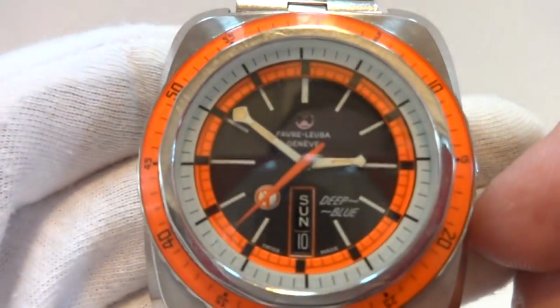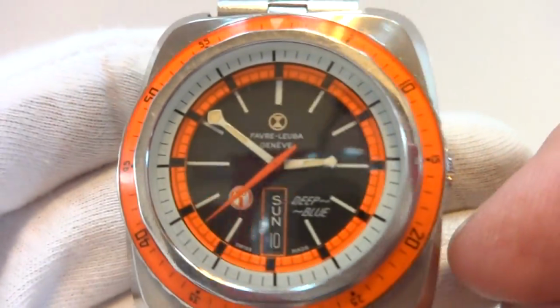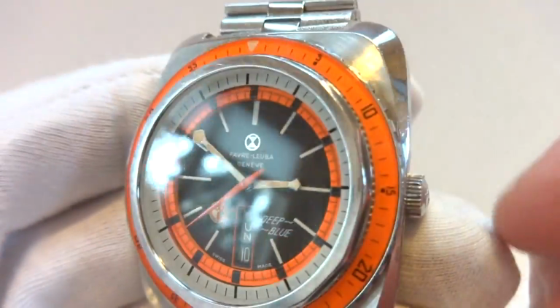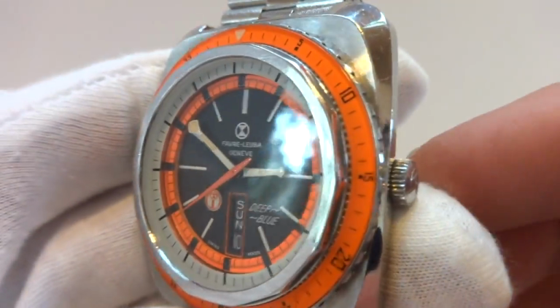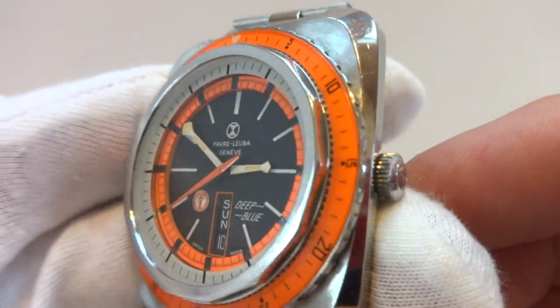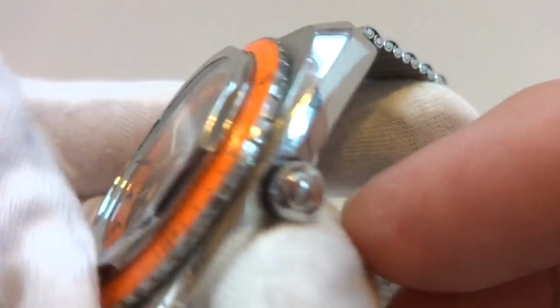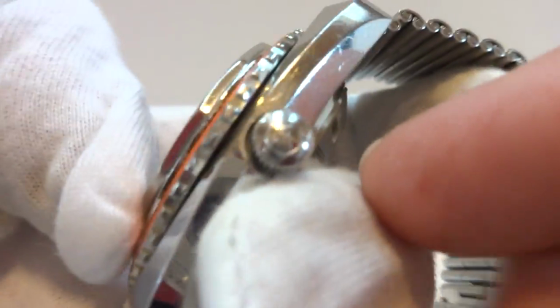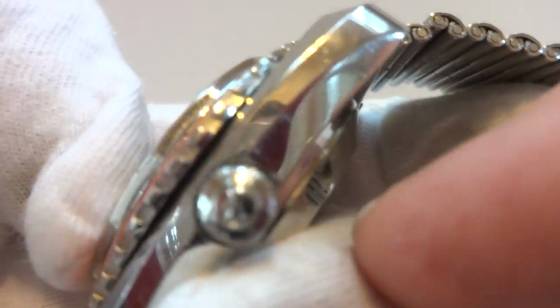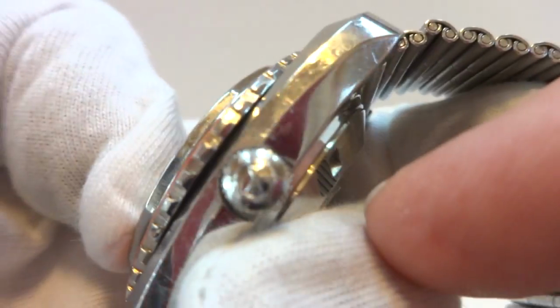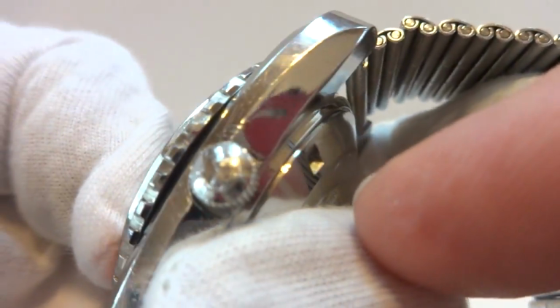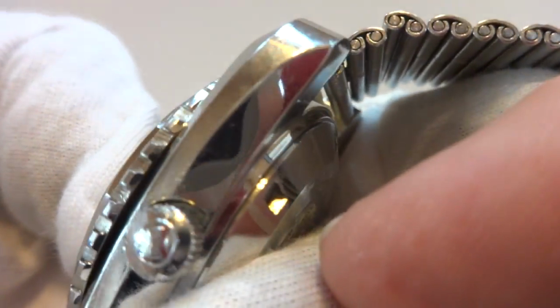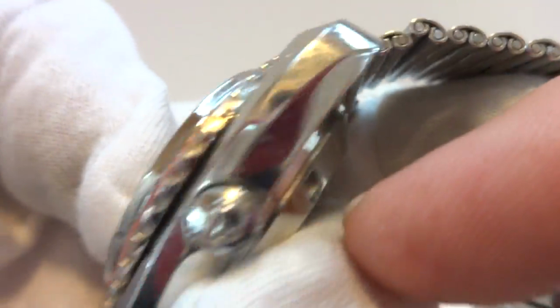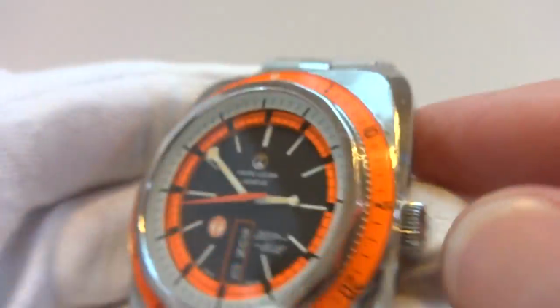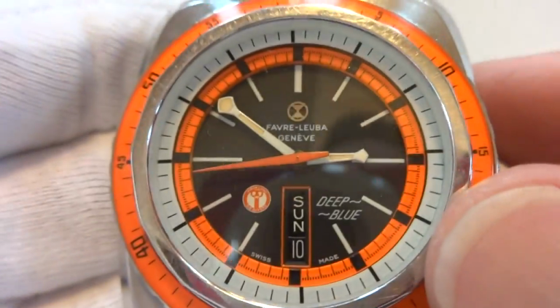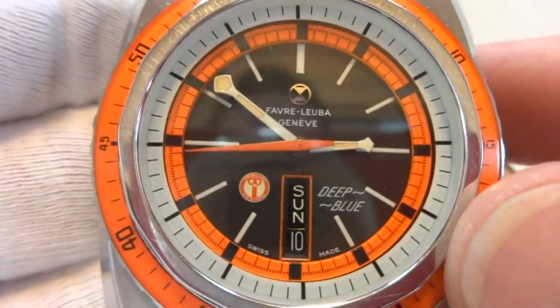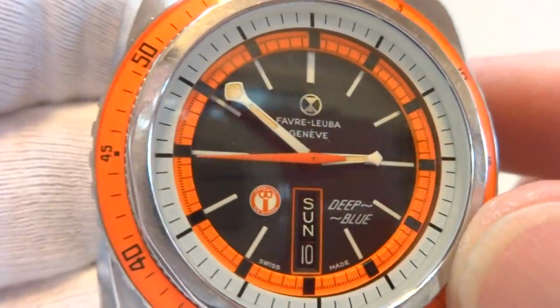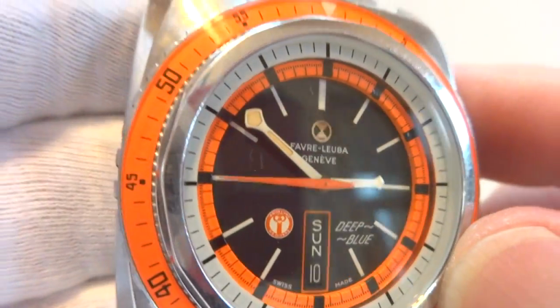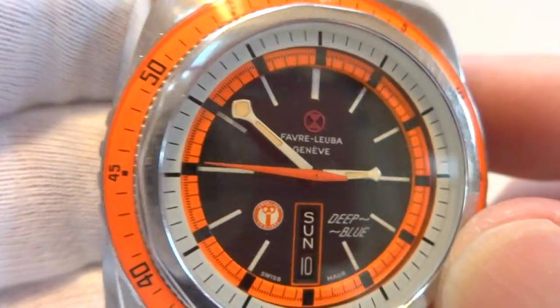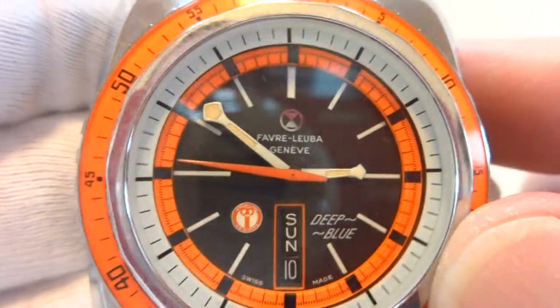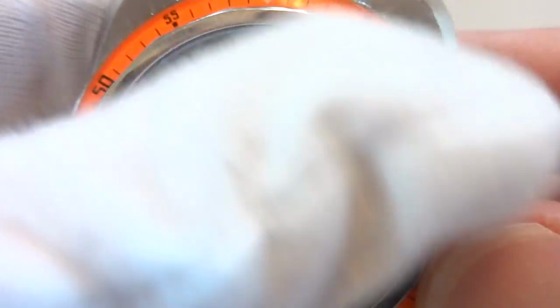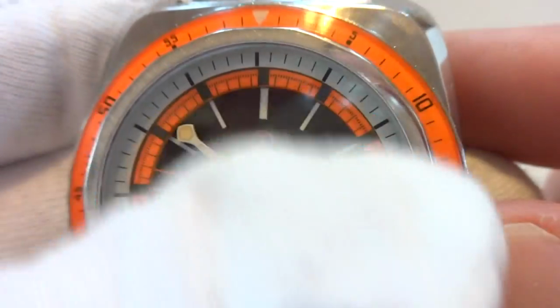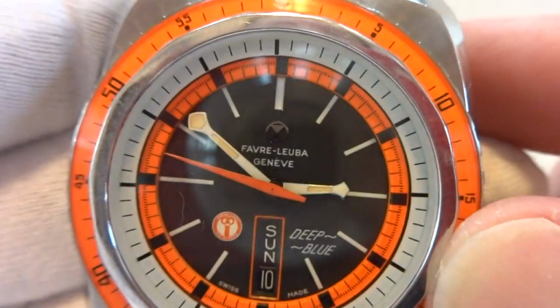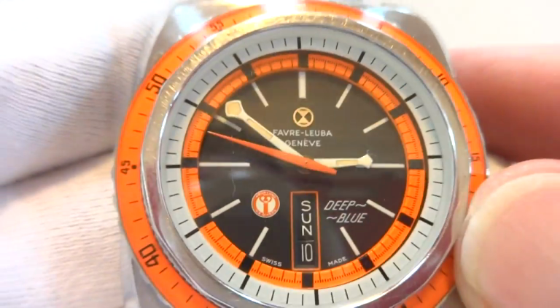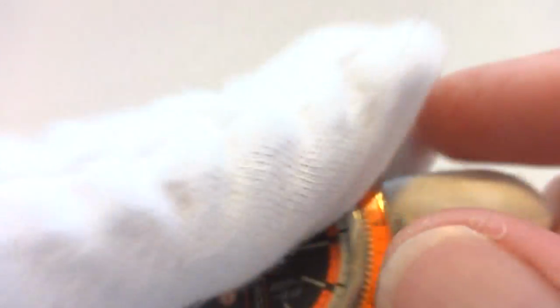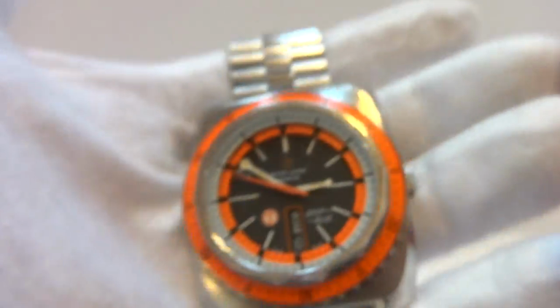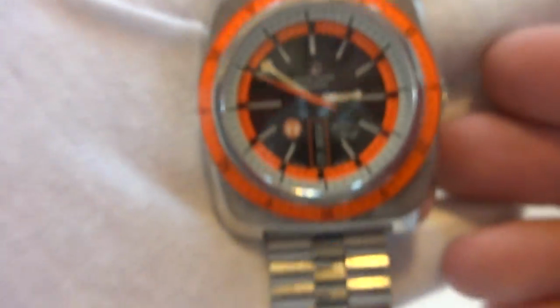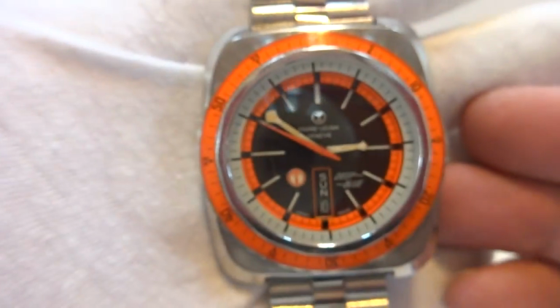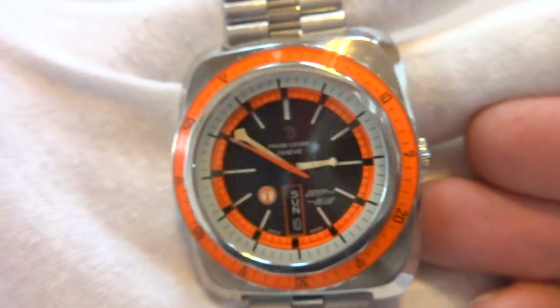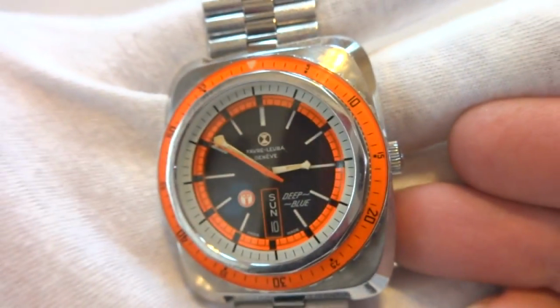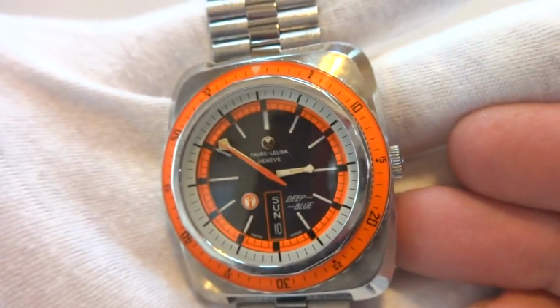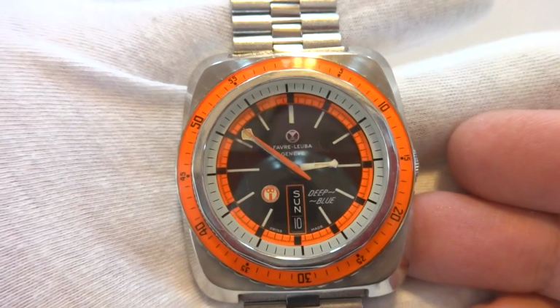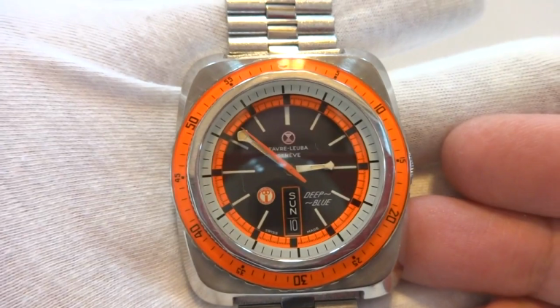In summary, a 100% original and outstanding condition Favre Luba Deep Blue Automatic Diver's Watch. It's just pure eye candy on one's wrist.